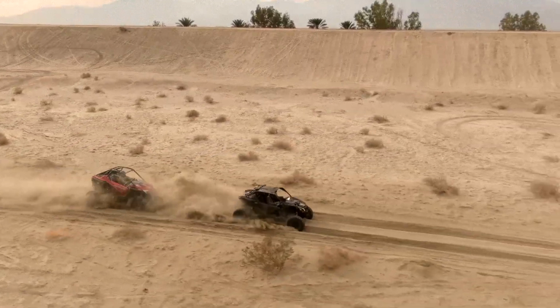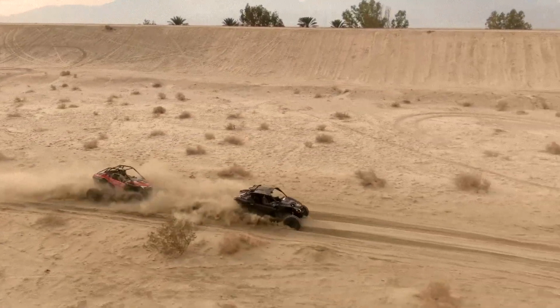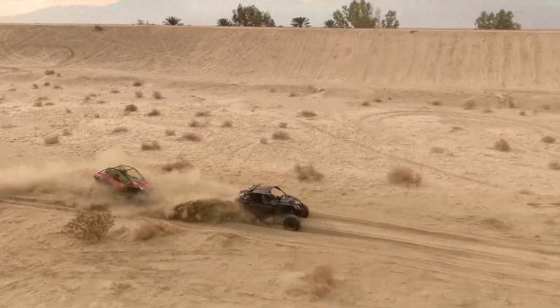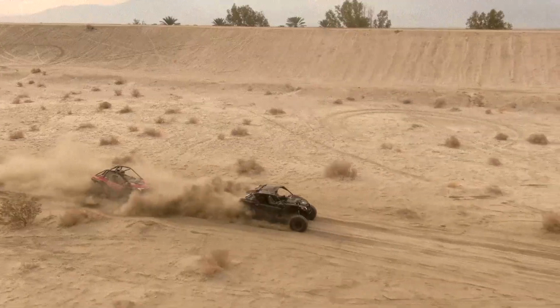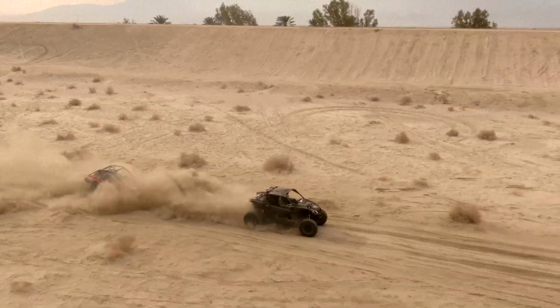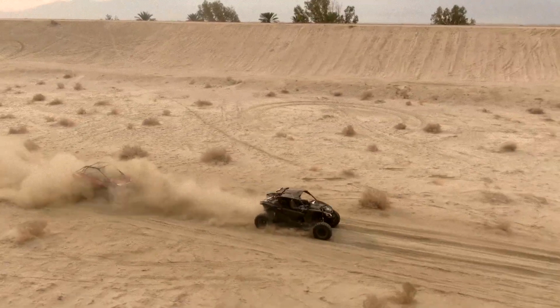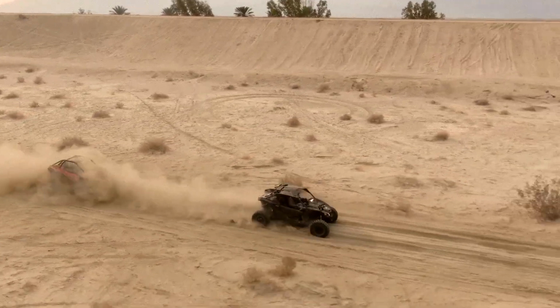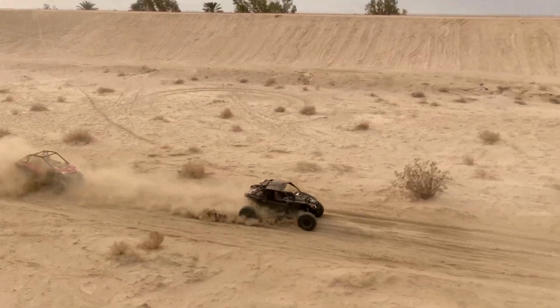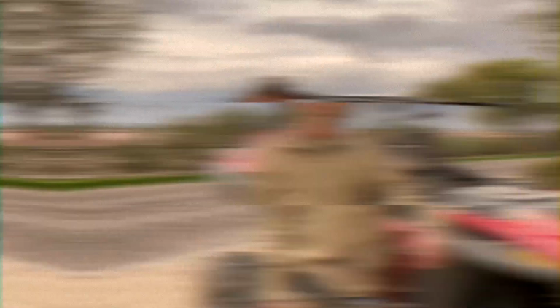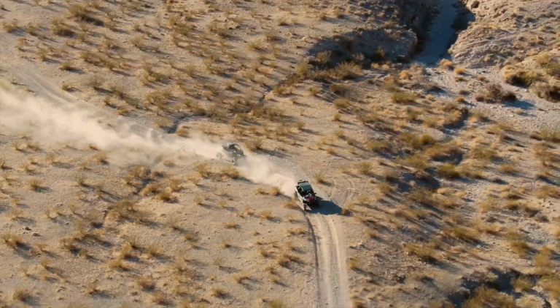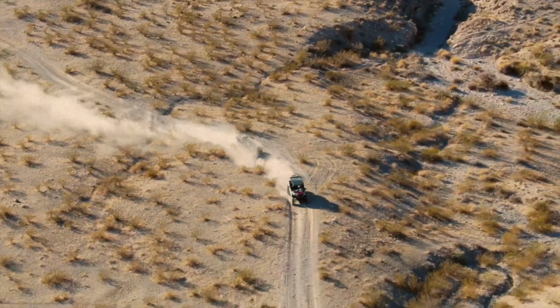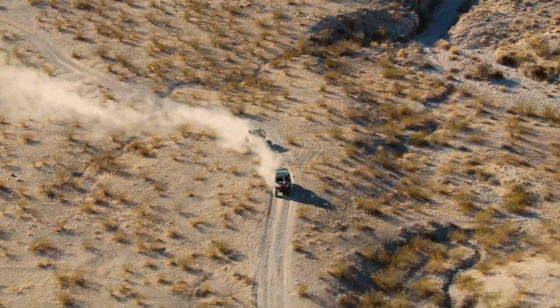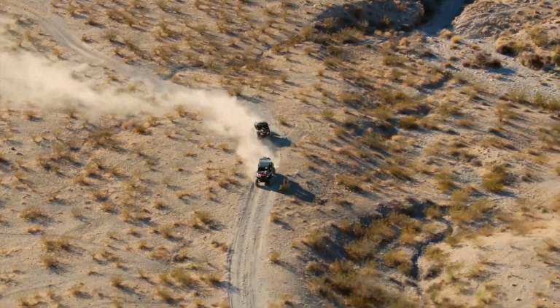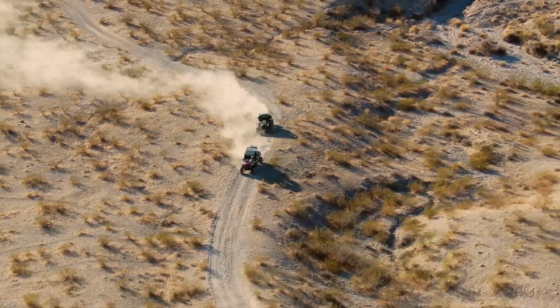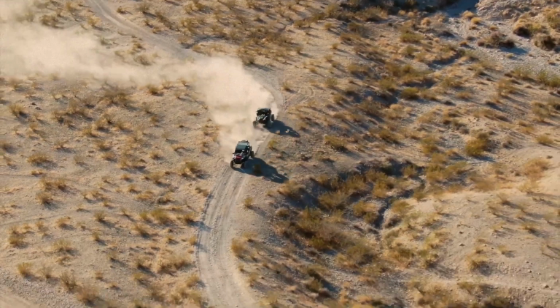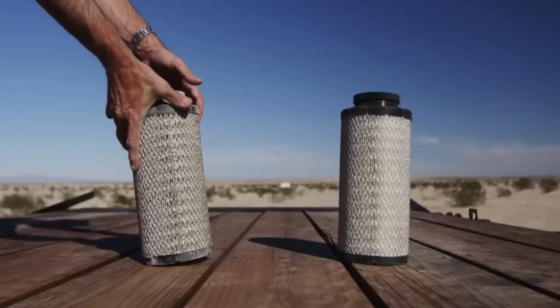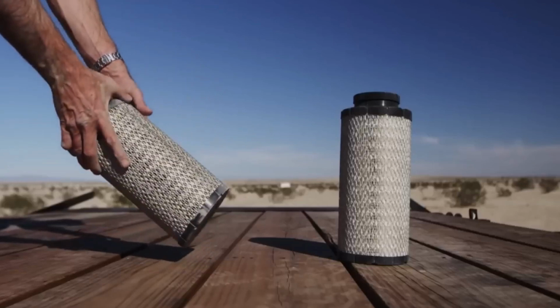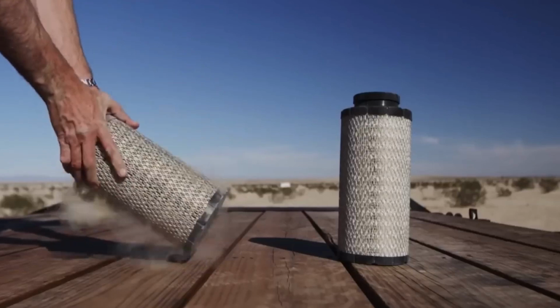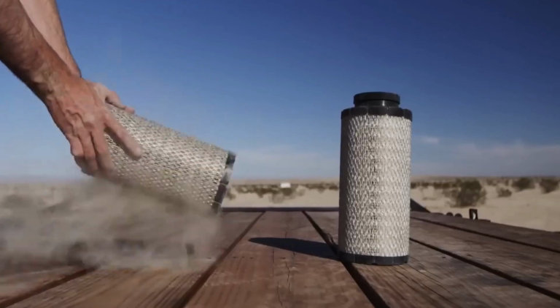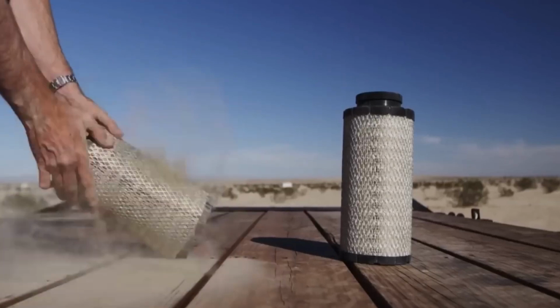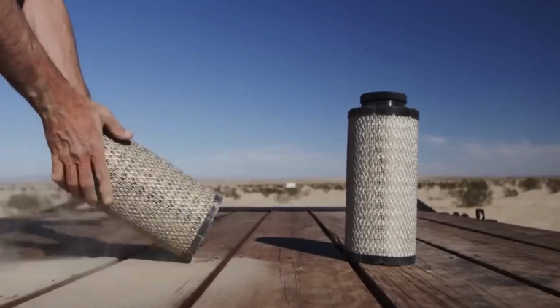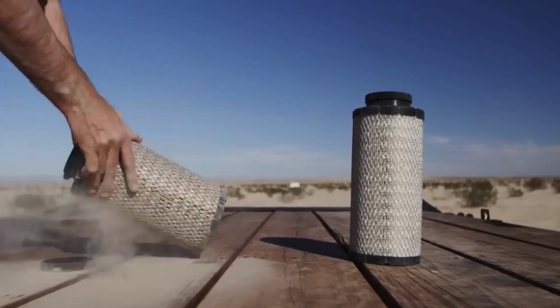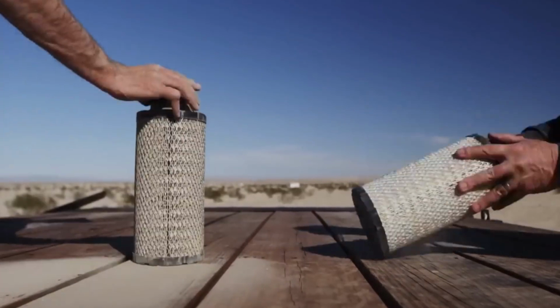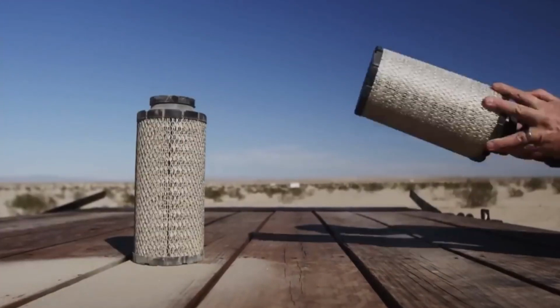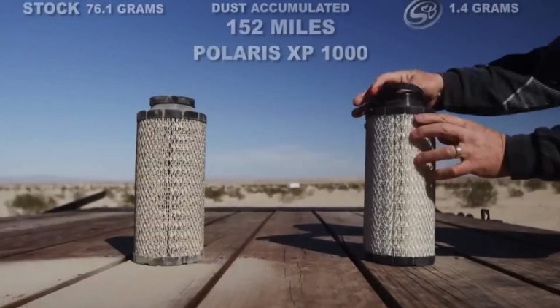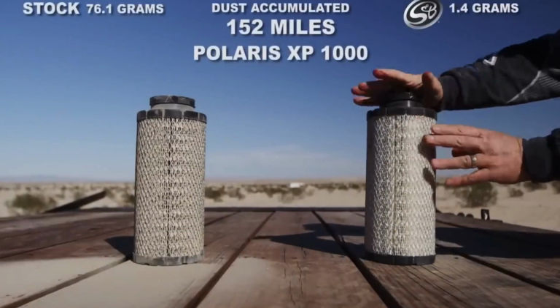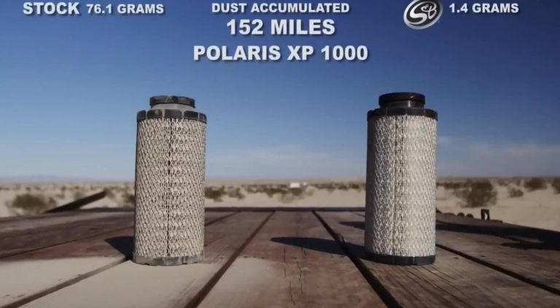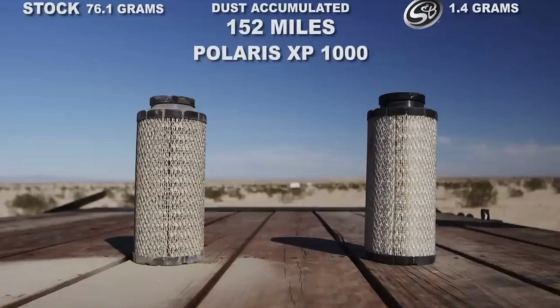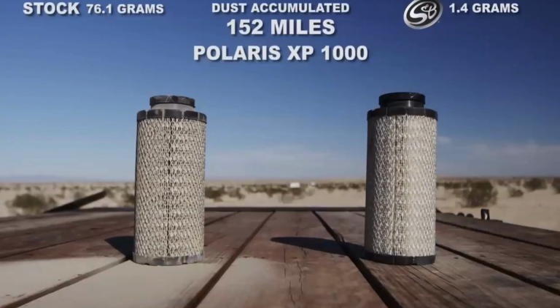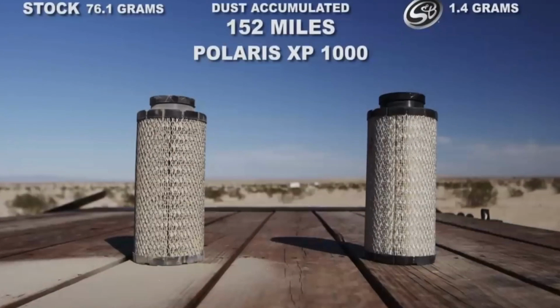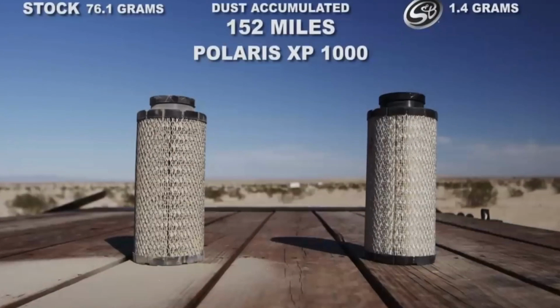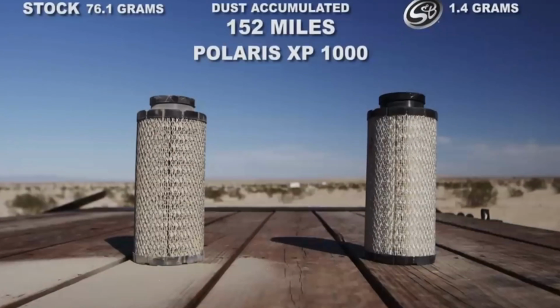Our particle separator is going to separate an enormous amount of dust. You're not going to have to clean your filter very often at all. By keeping your filter clean, that's a convenient item, but it also keeps you from ever dusting your motor on your engine, which is radically important.